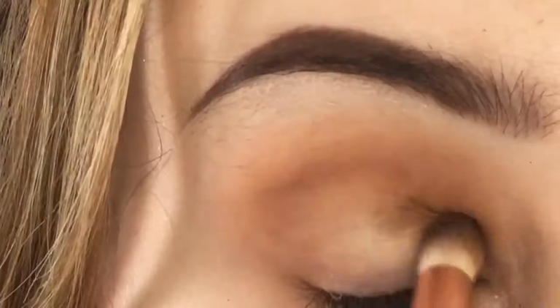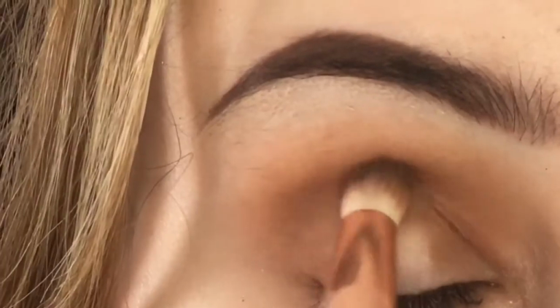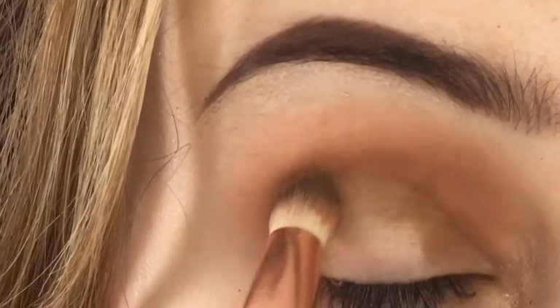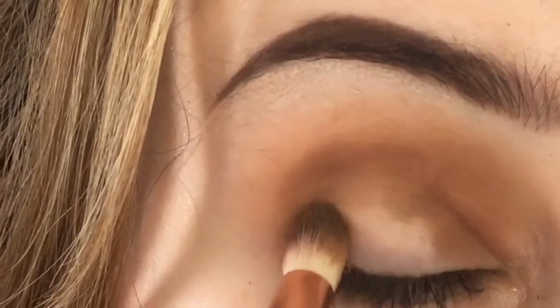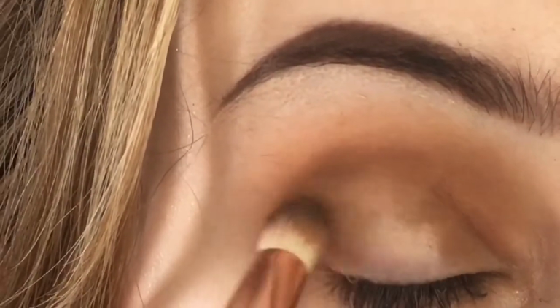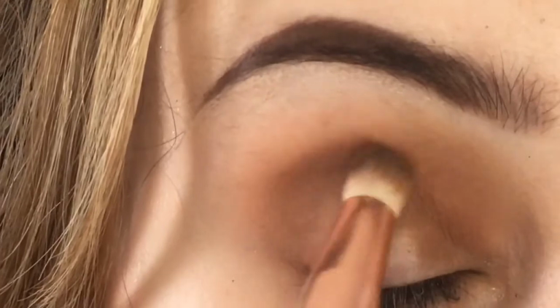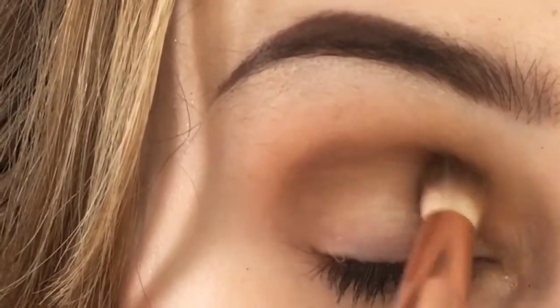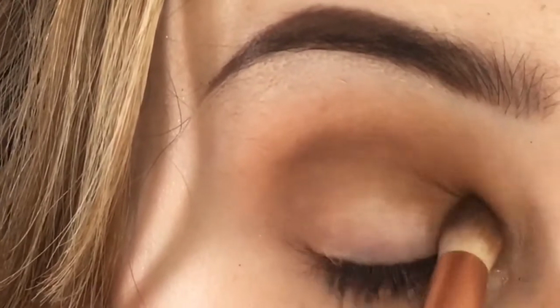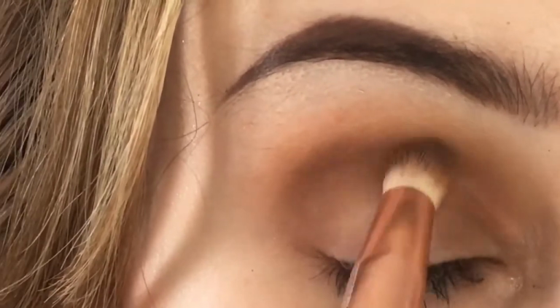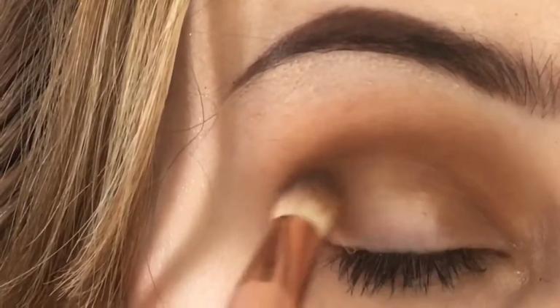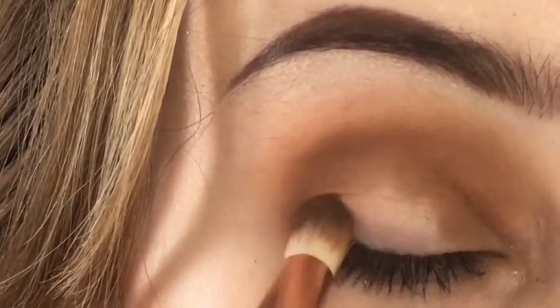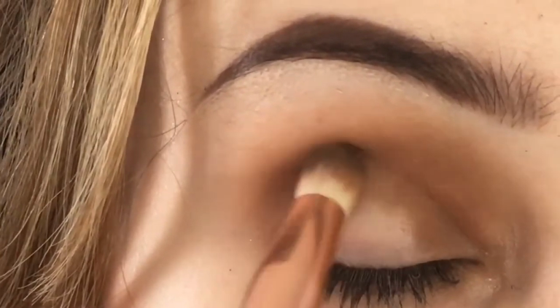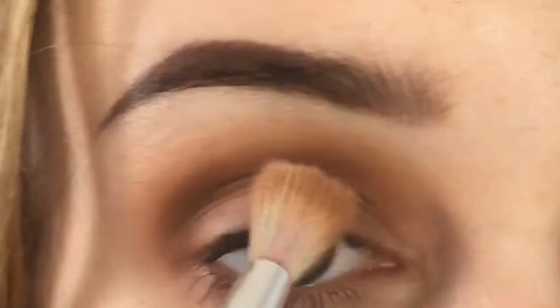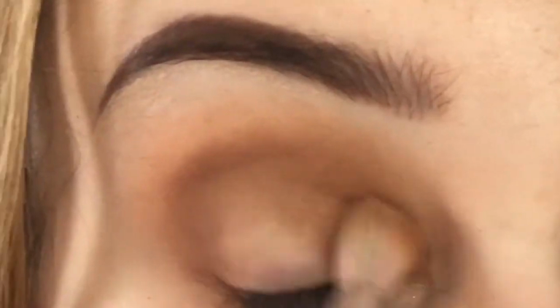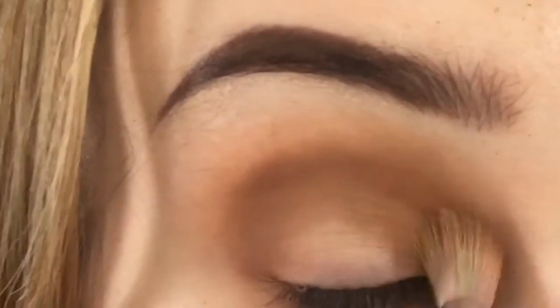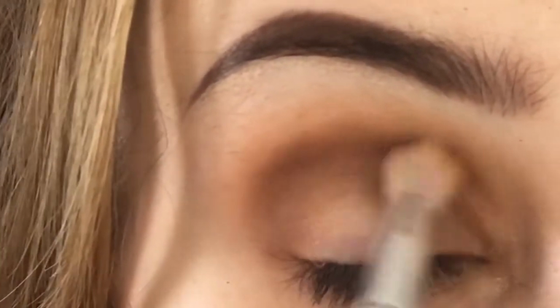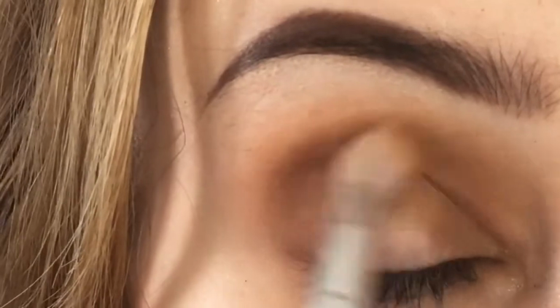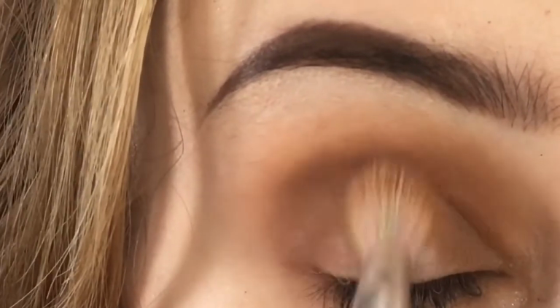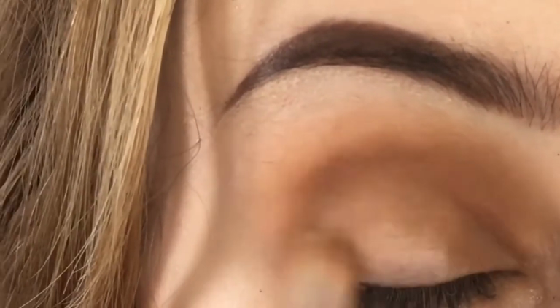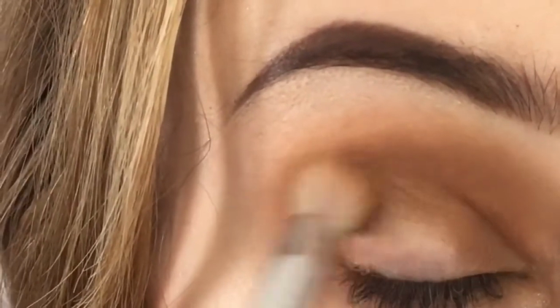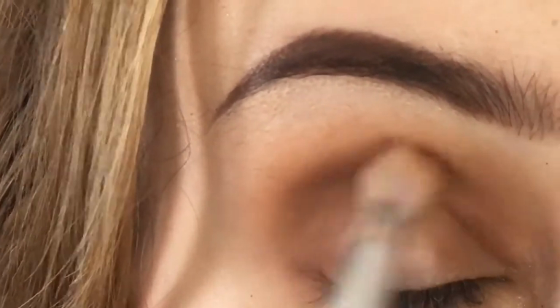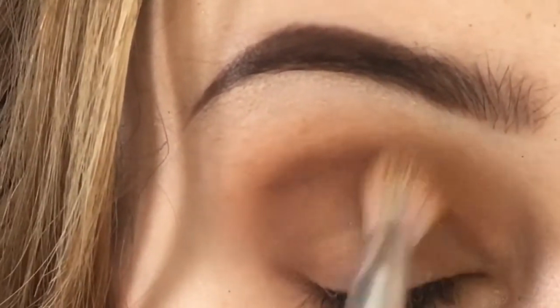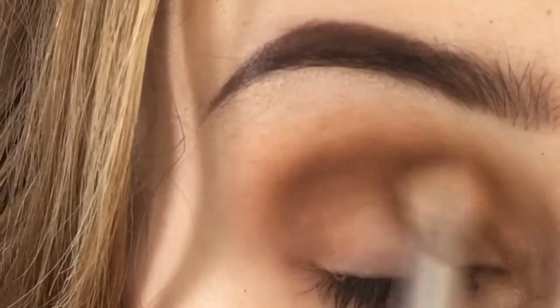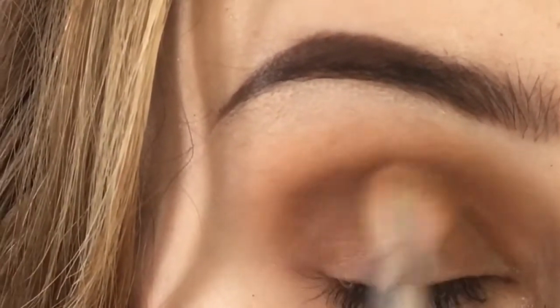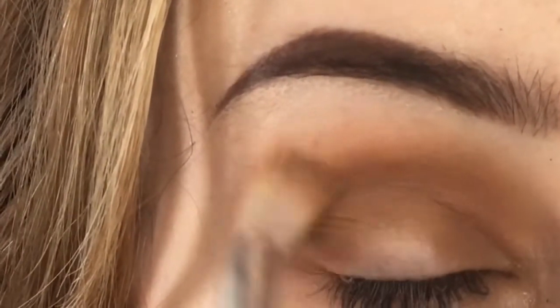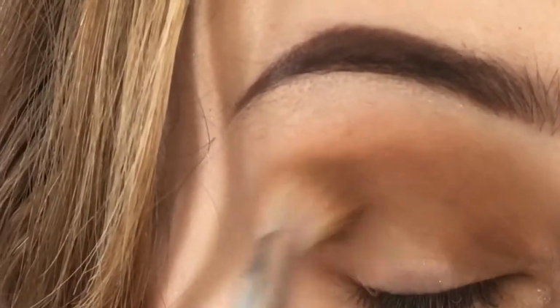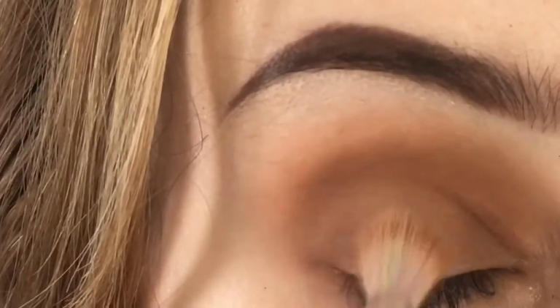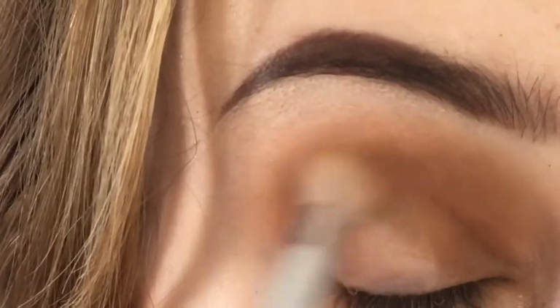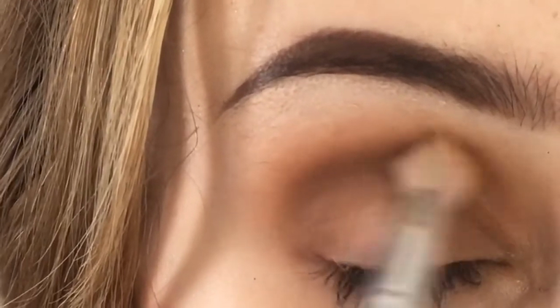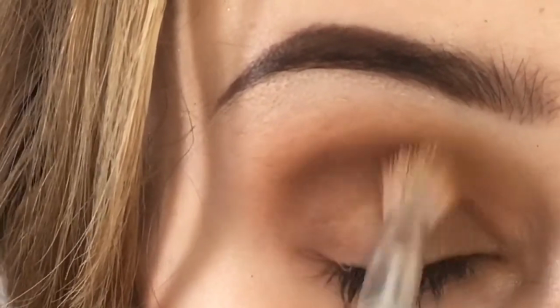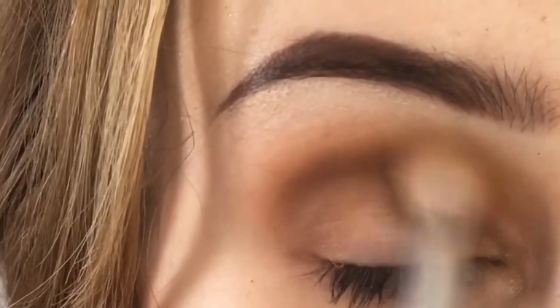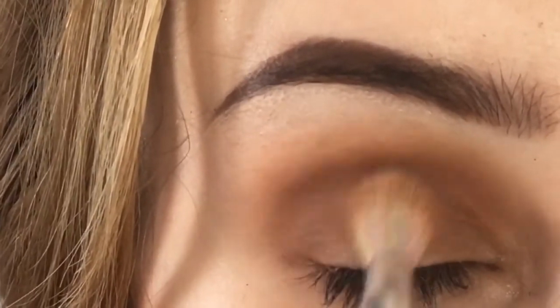We're patting on a medium brown just to build up depth now, and we're going to blend it all out with a fluffy brush. We want to keep this look quite brownie and bronzy to go with our theme.